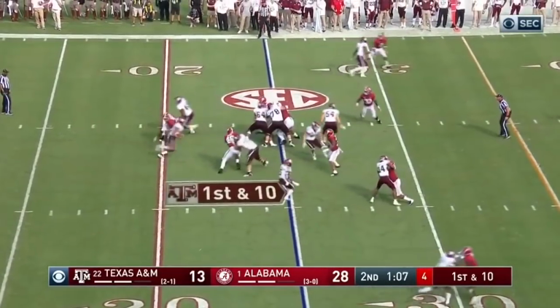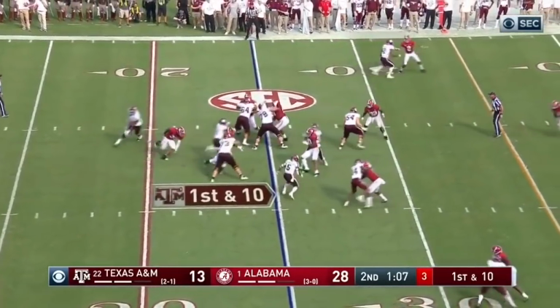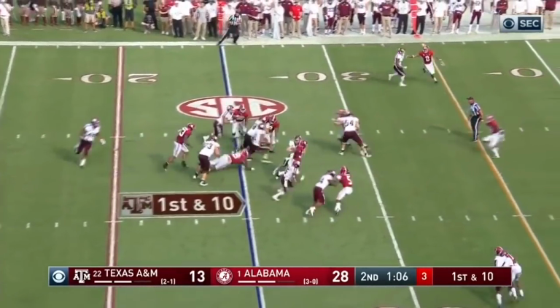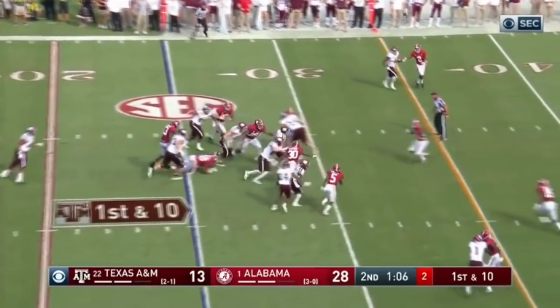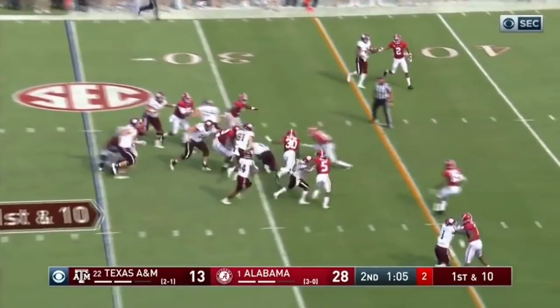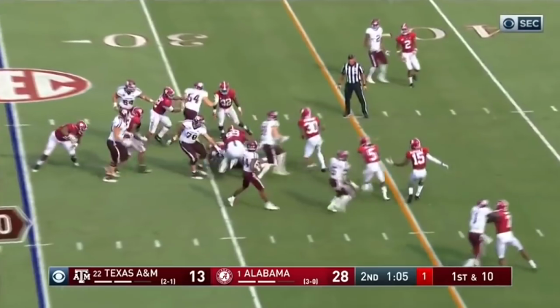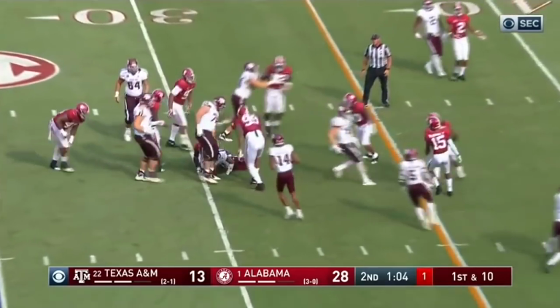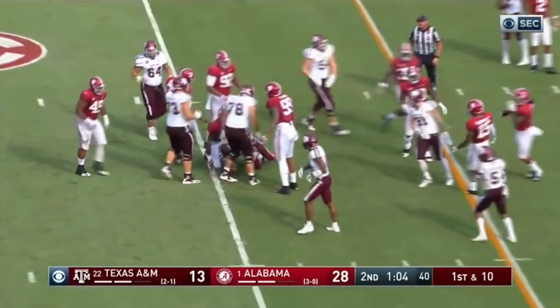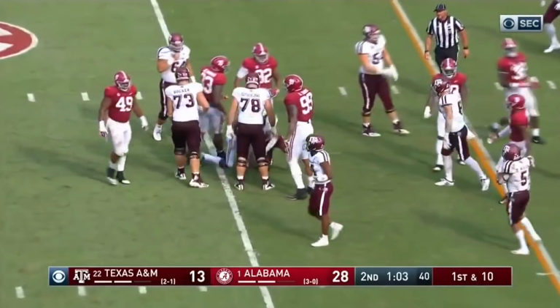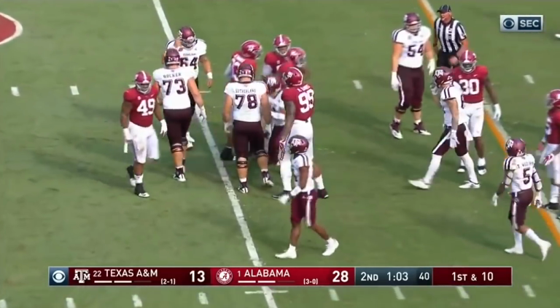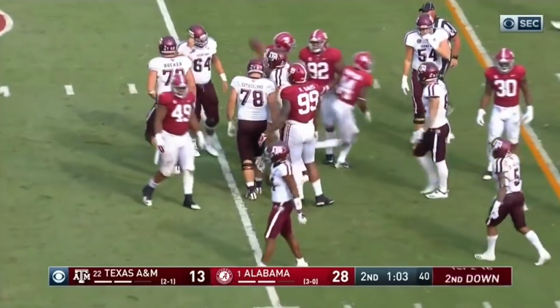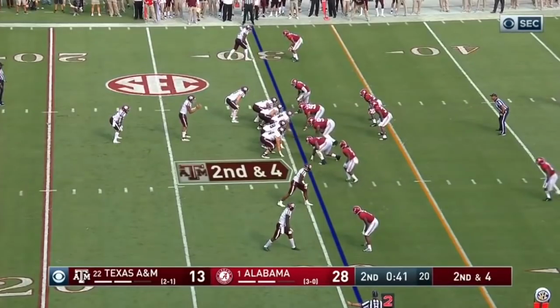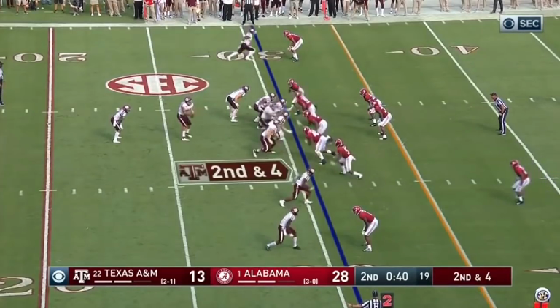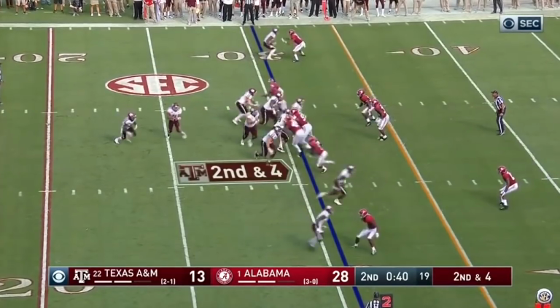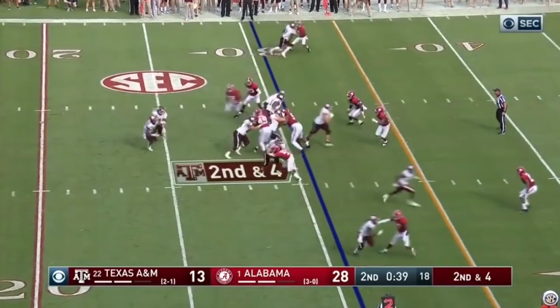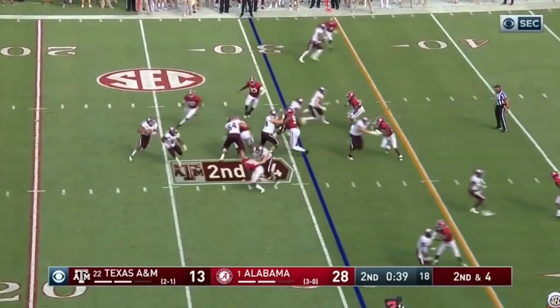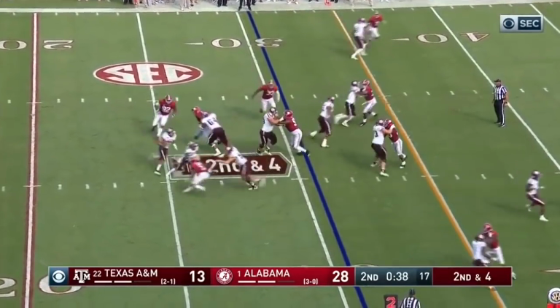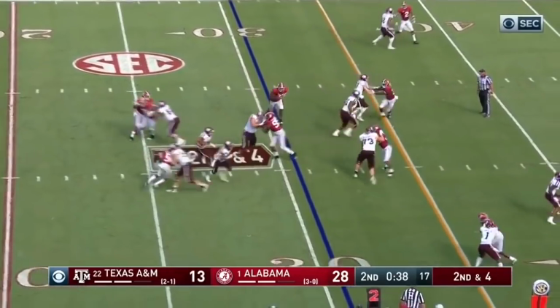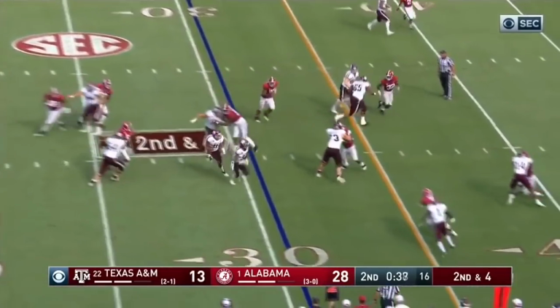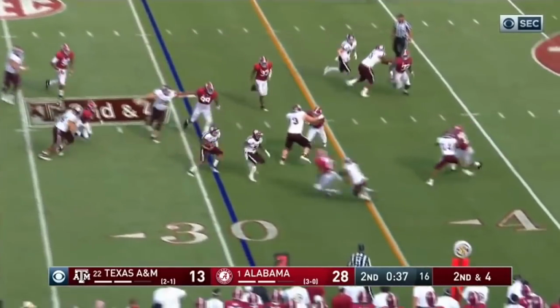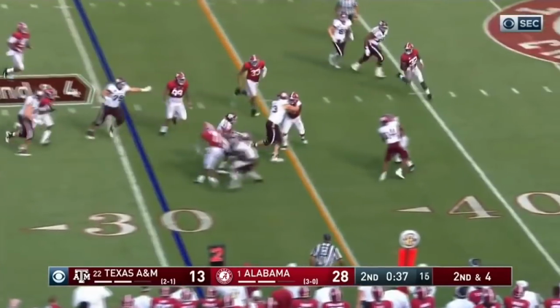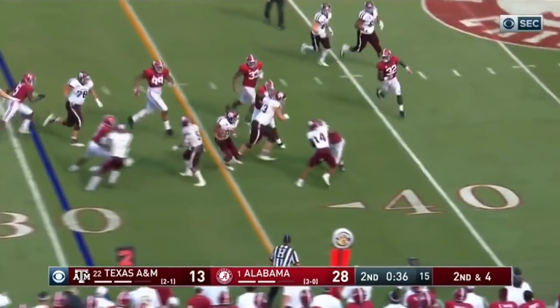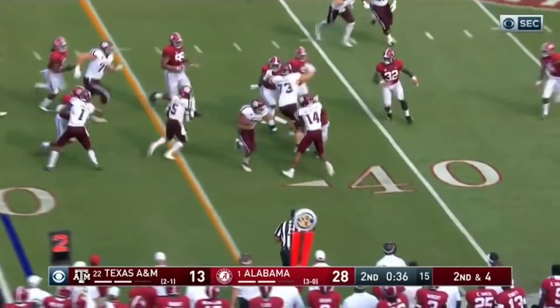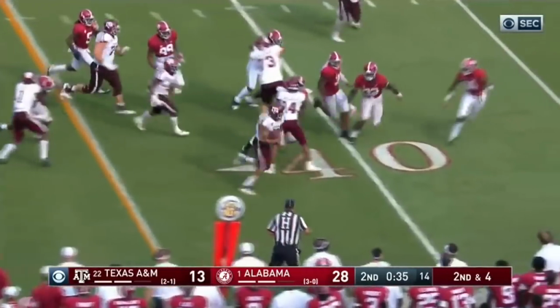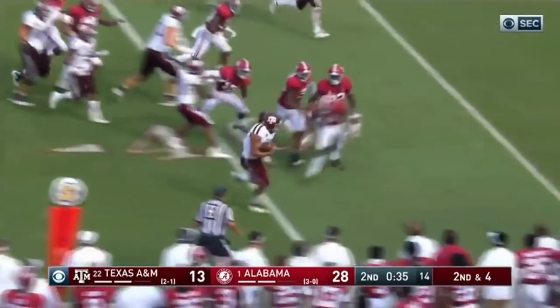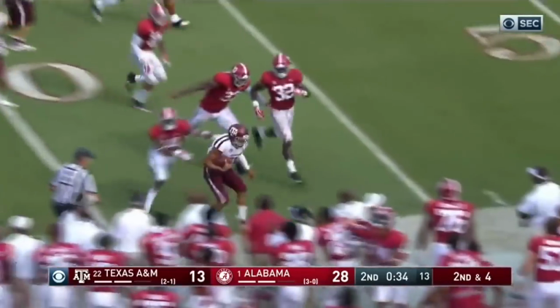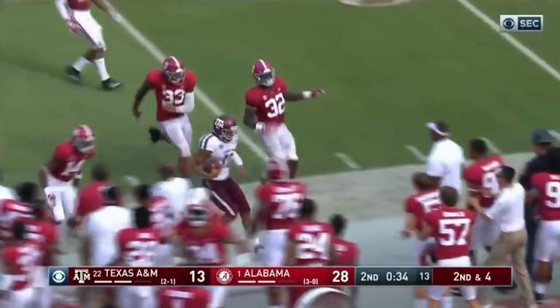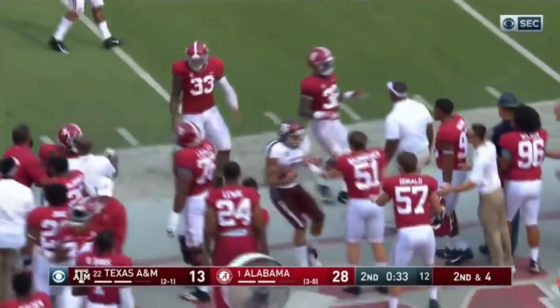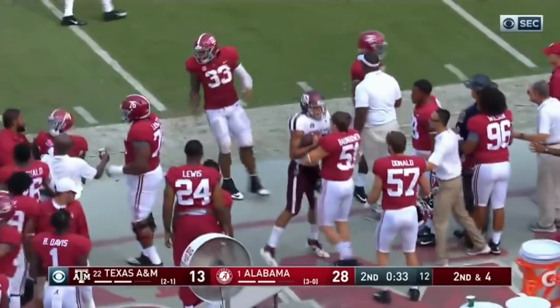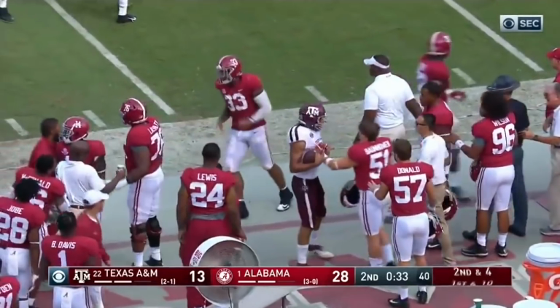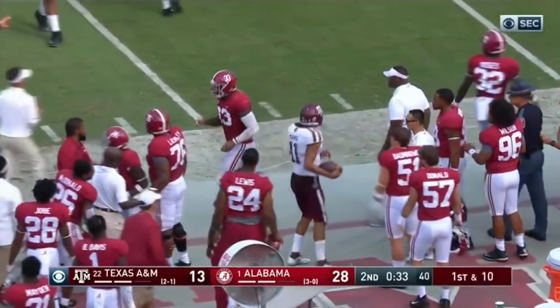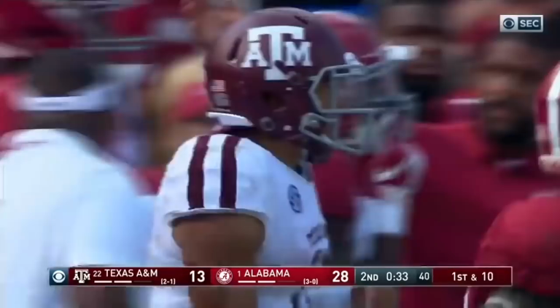Quarterback draw again. Mond almost lost the ball. Just running a quarterback draw — he's got to be able to be effective throwing the ball too. He's gonna run it again behind Travion Williams. Broke a tackle. Does a nice job to get it where he got it.